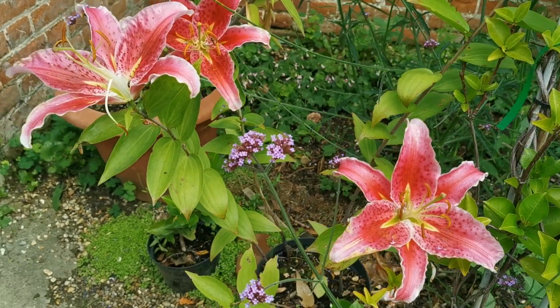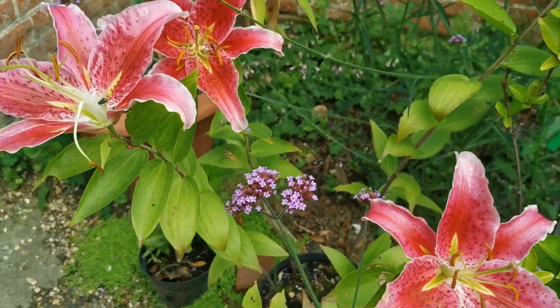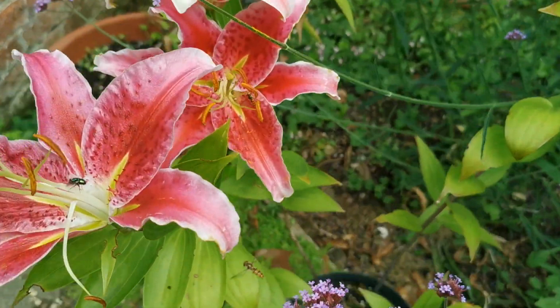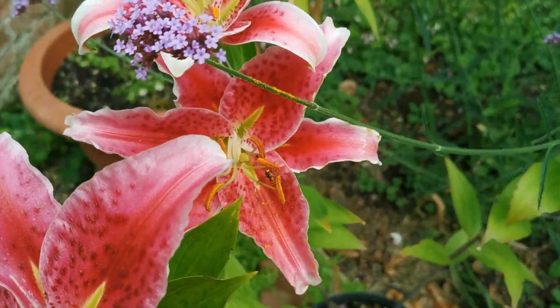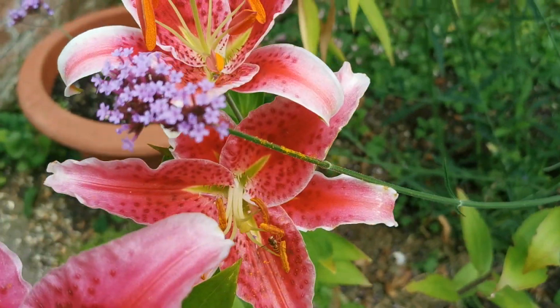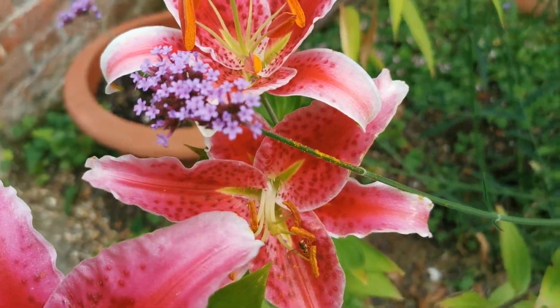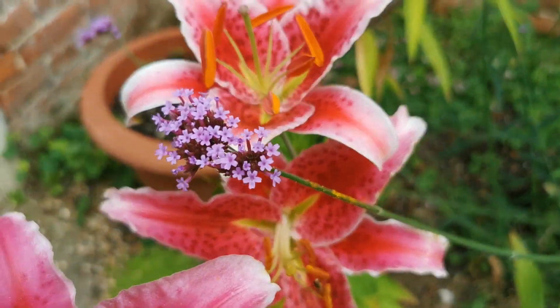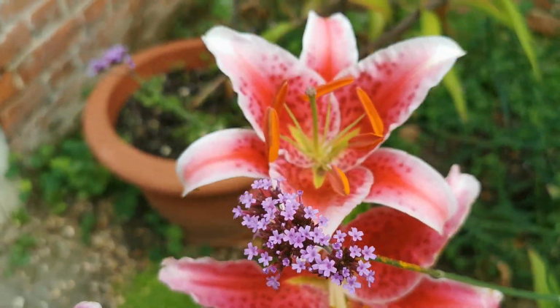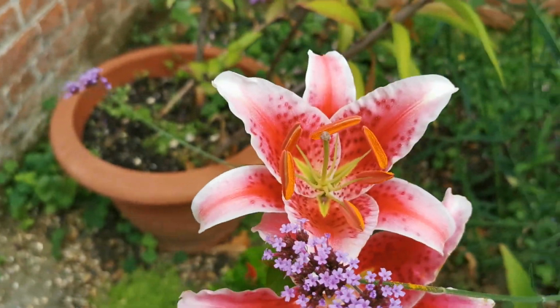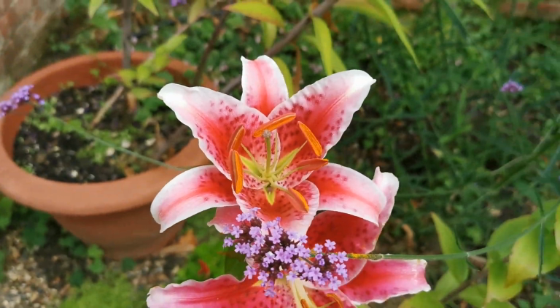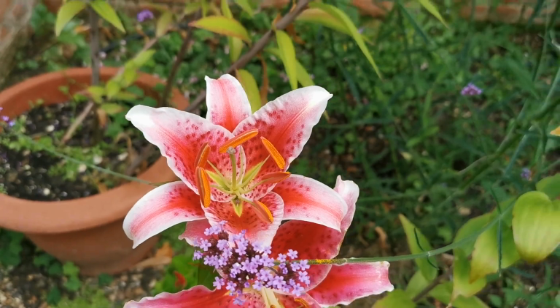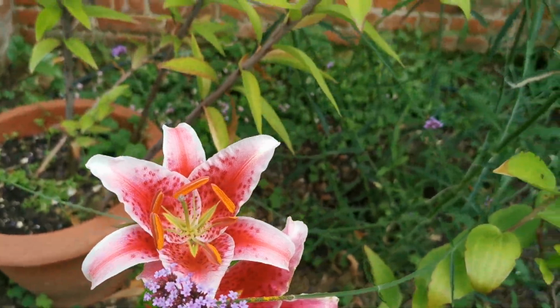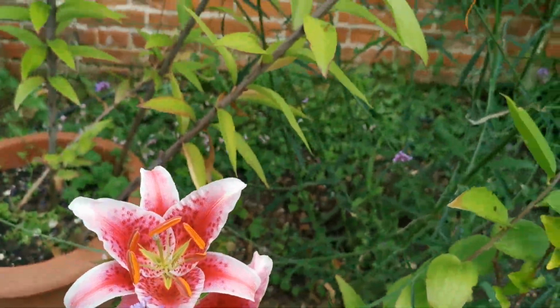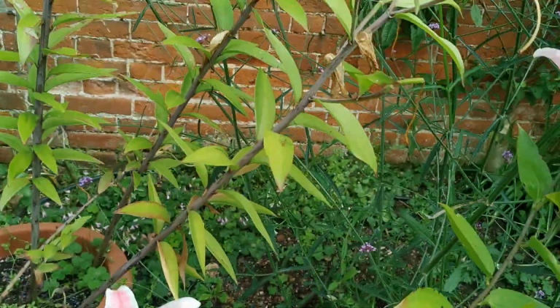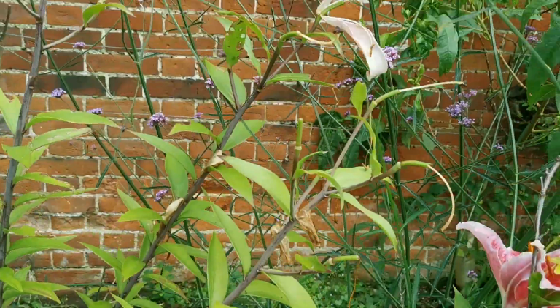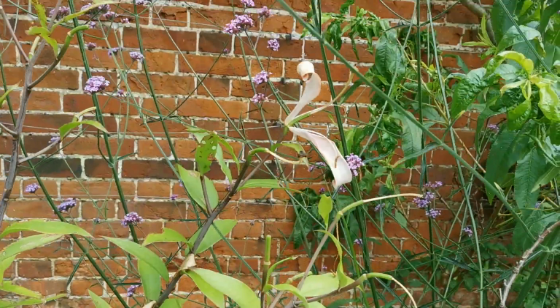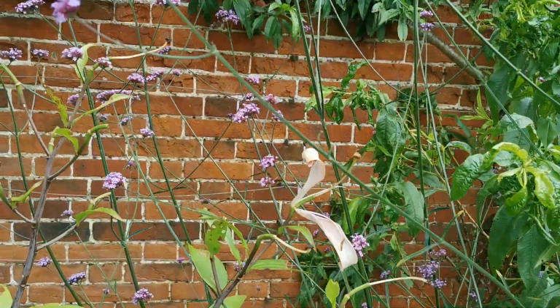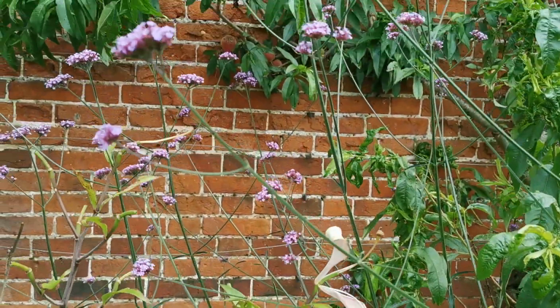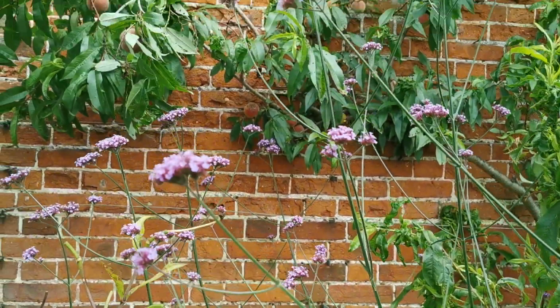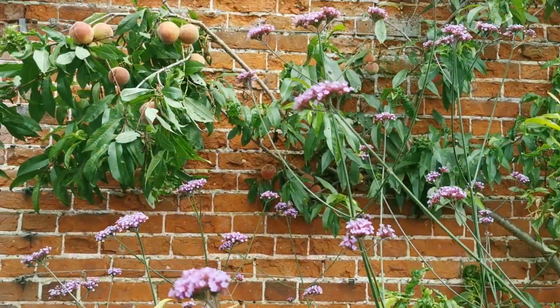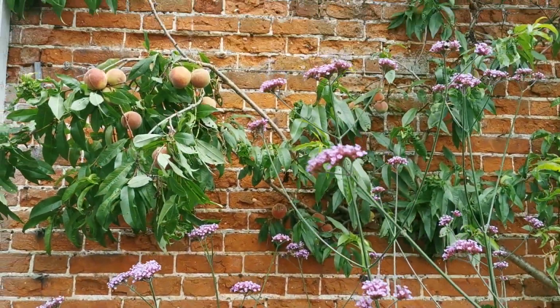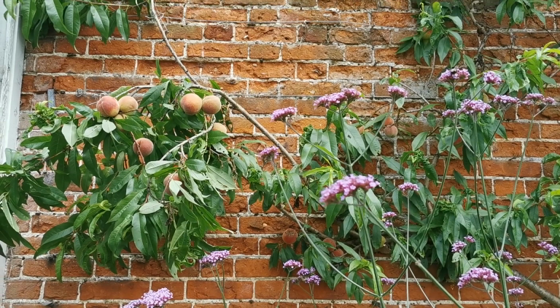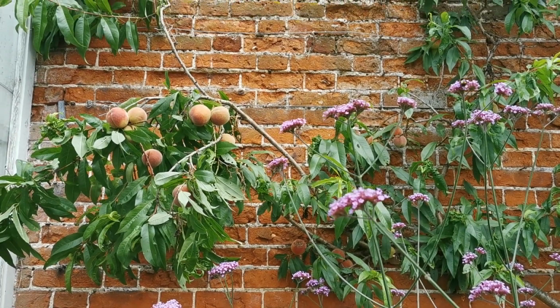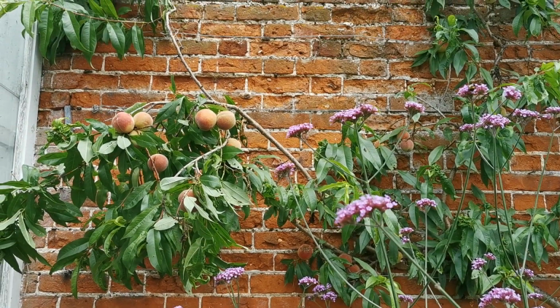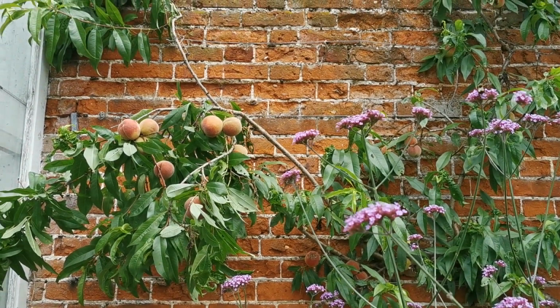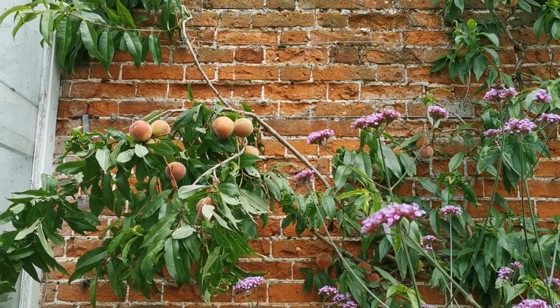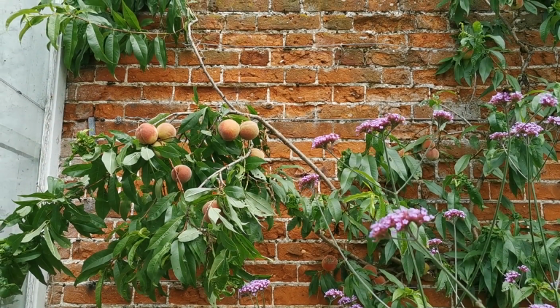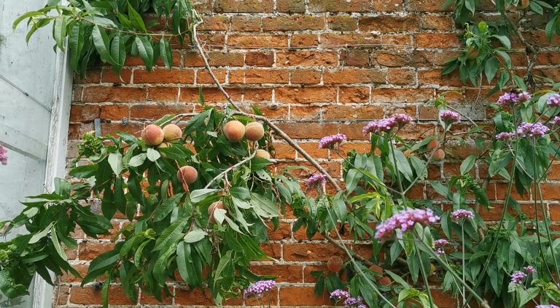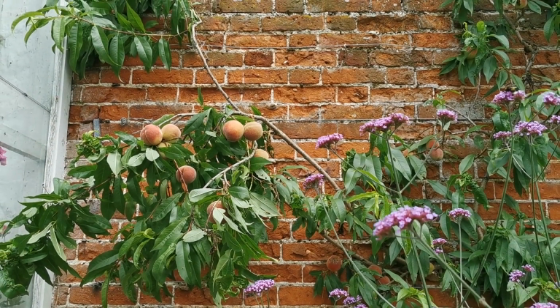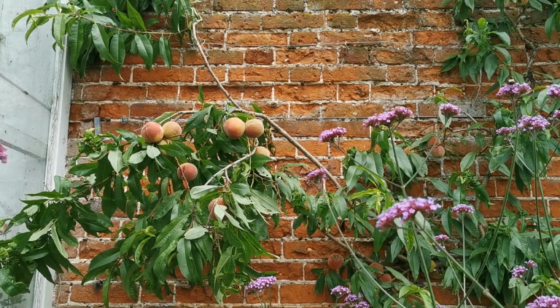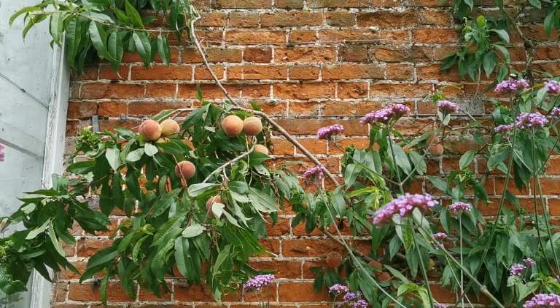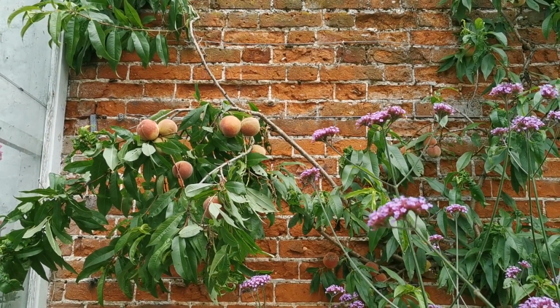Beautiful deep rich colour attracting hoverflies and bees, just growing below this peach tree which is absolutely covered in the most beautifully coloured peaches.